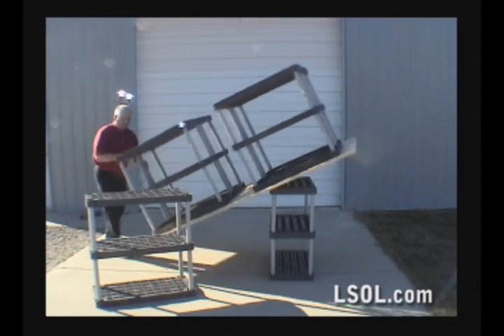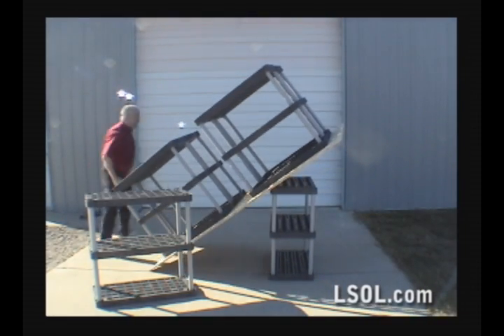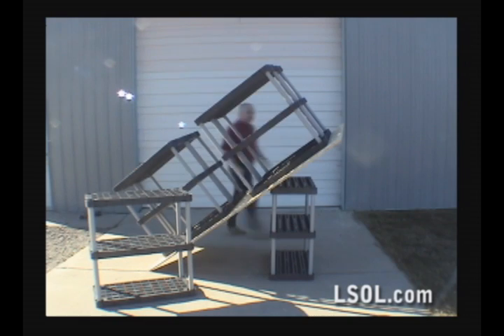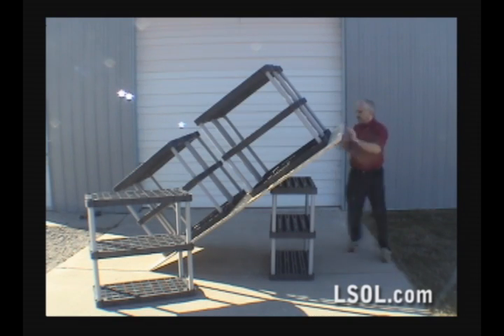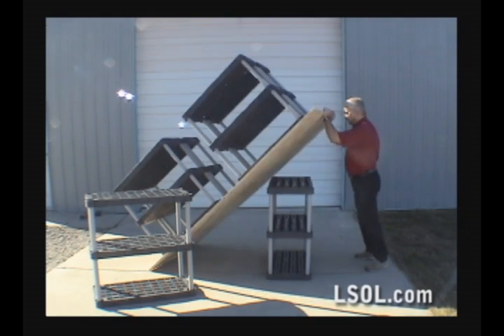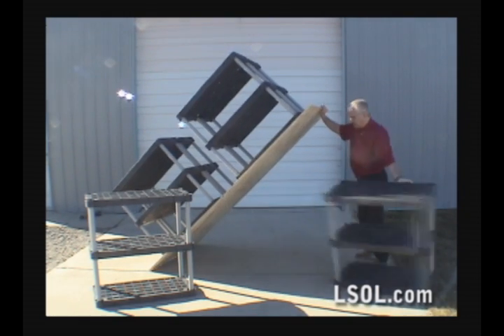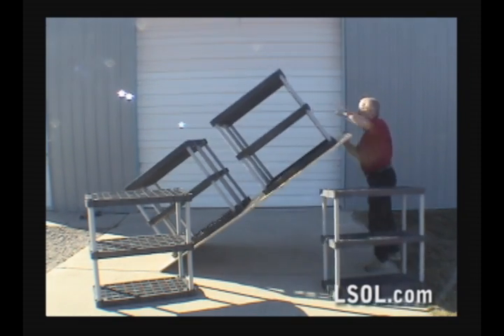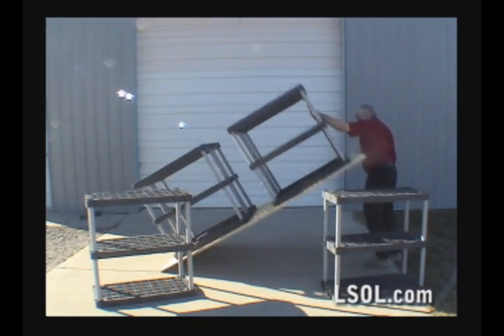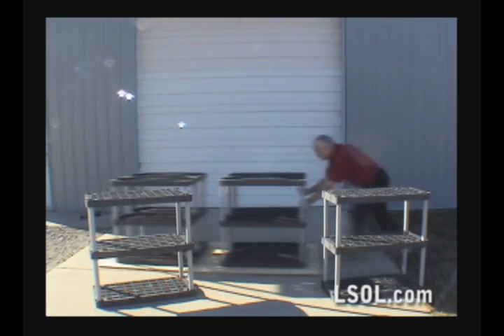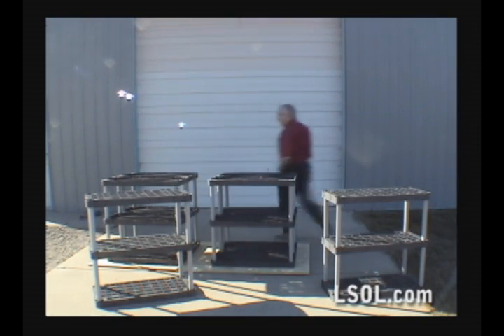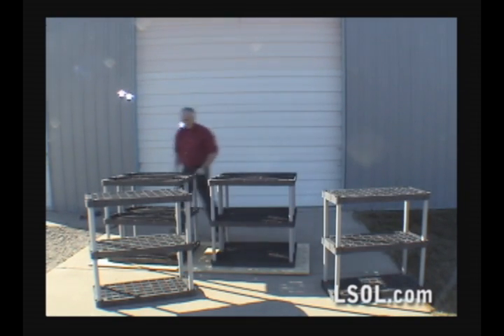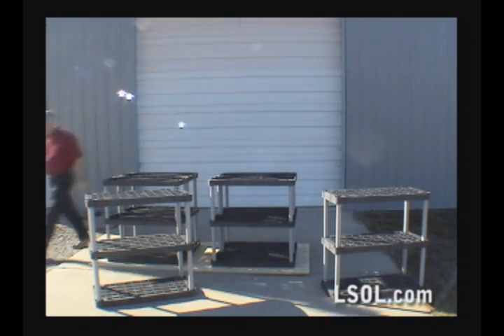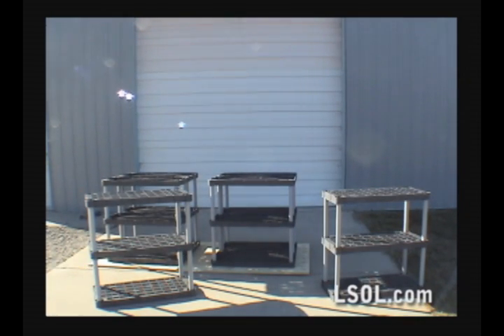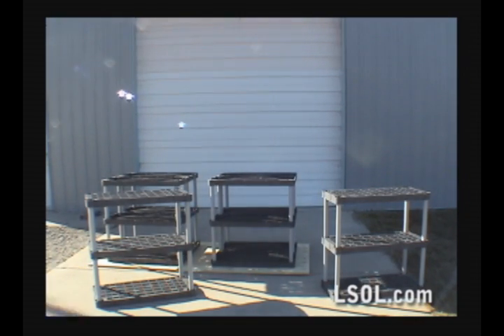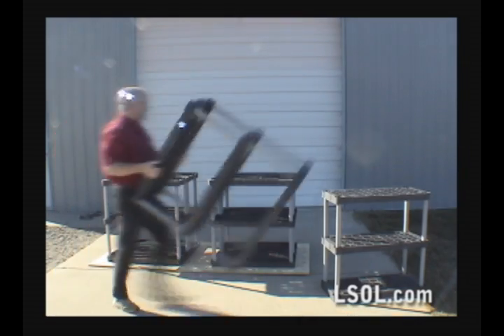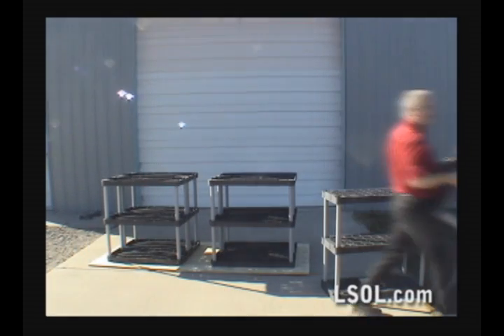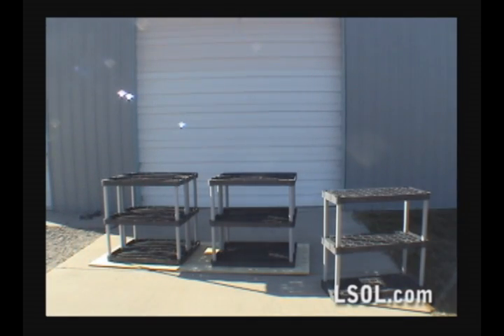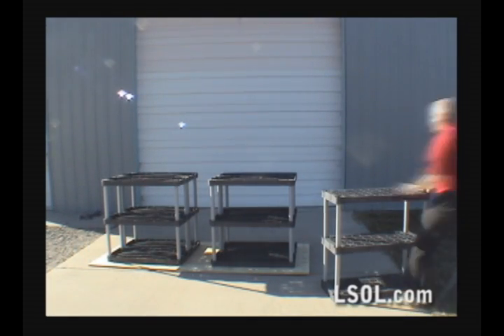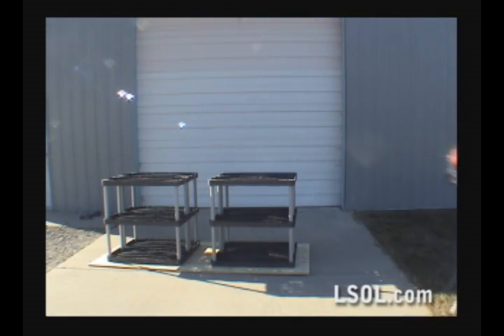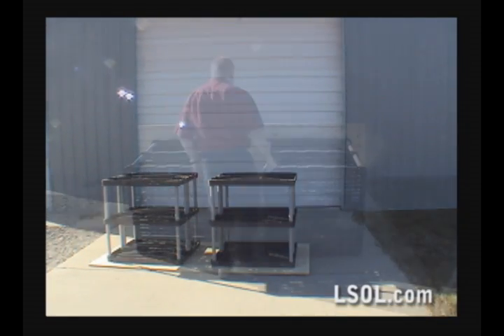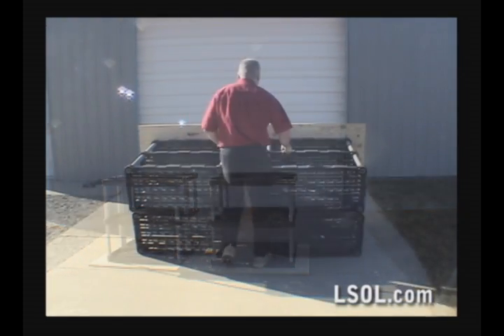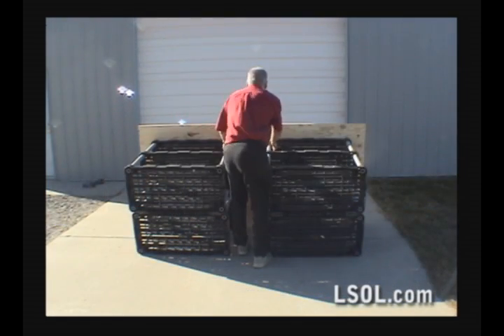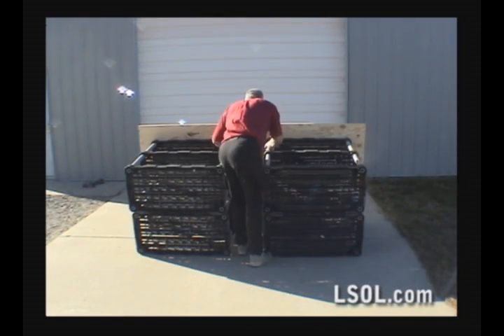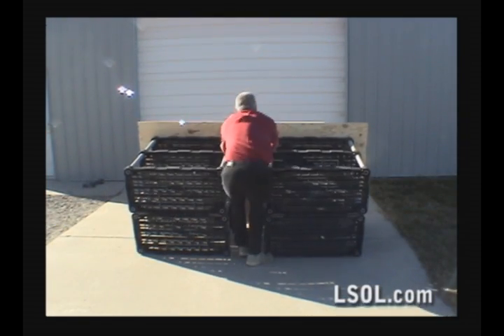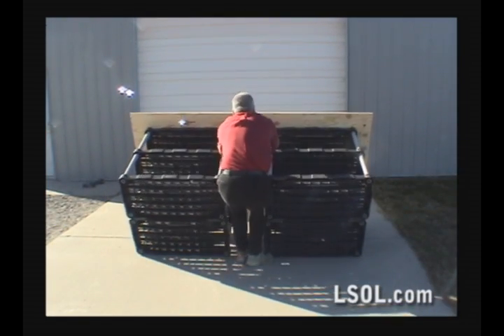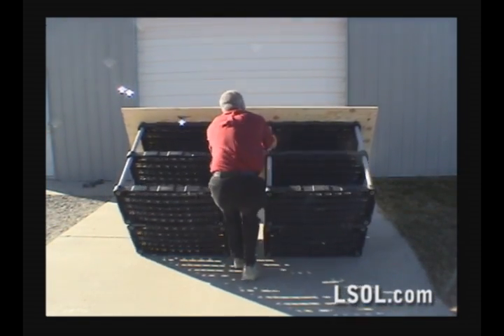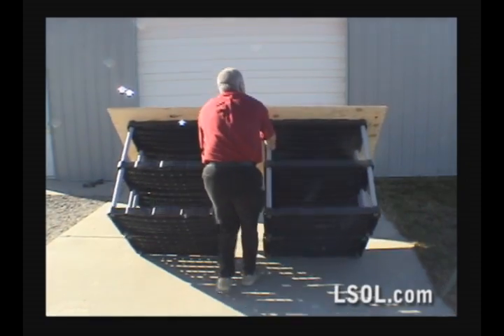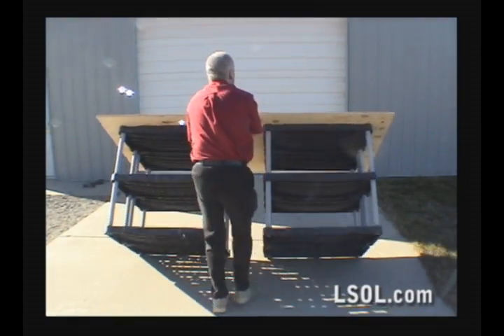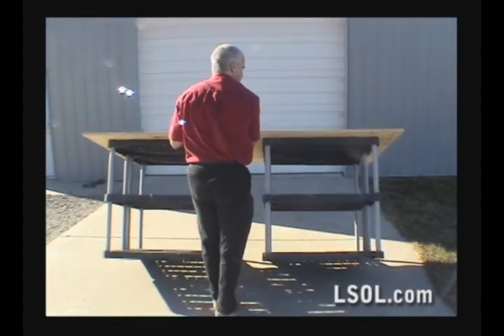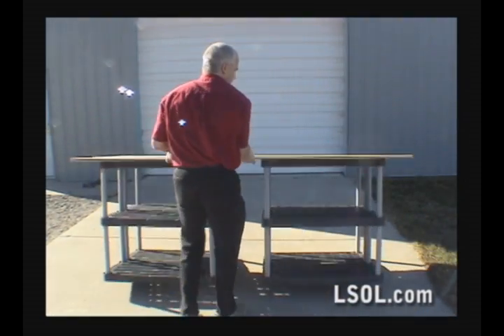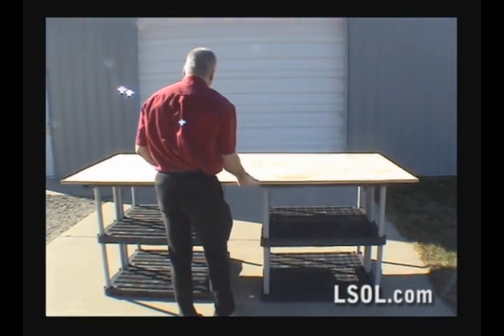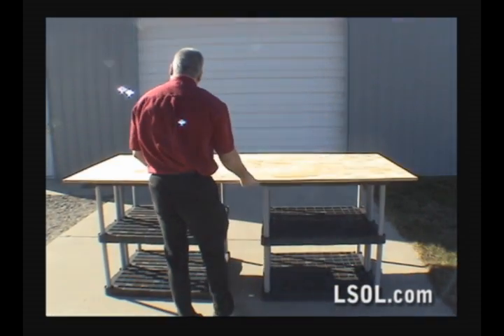One nice thing about the units is they can be manhandled by one person — they're not too heavy. It's a little bit easier when you have two, but if you need to move them, it's a matter of a little bit of leverage and they're up and ready to go.